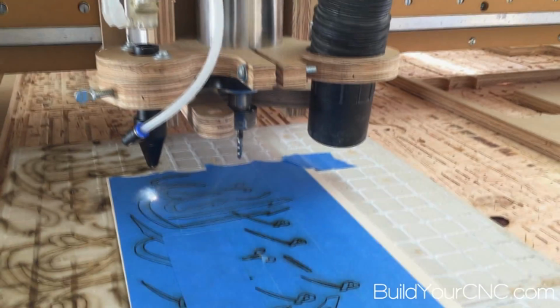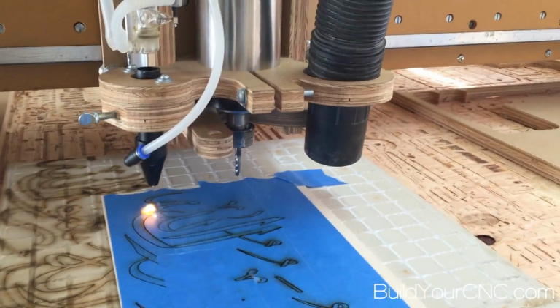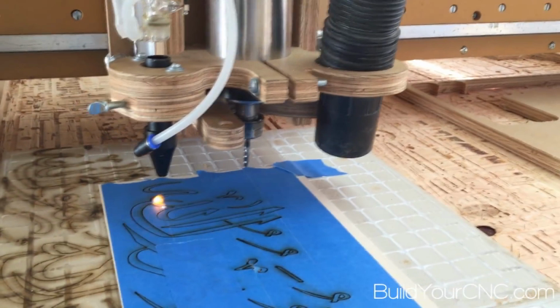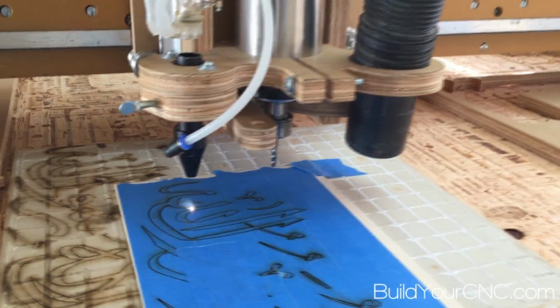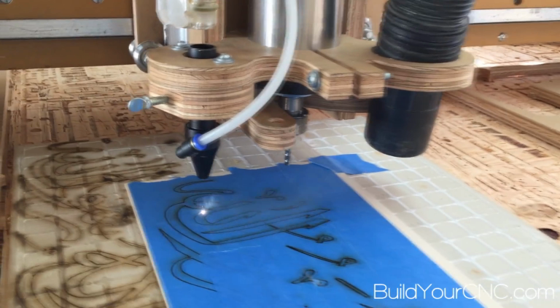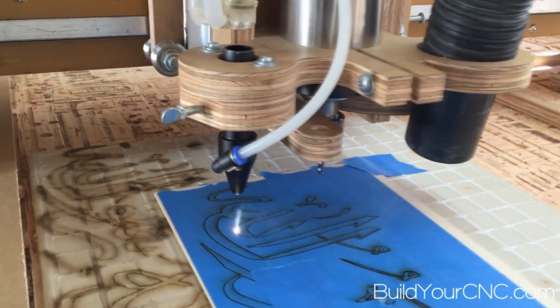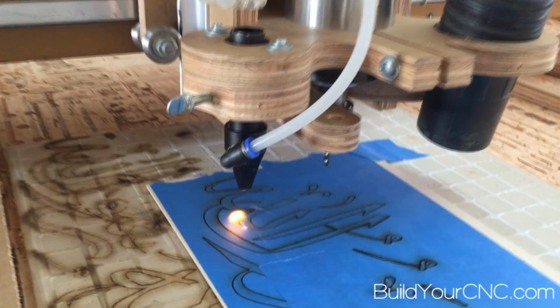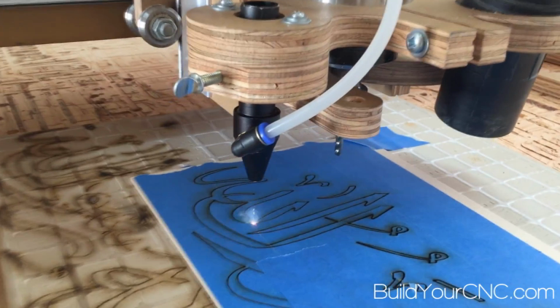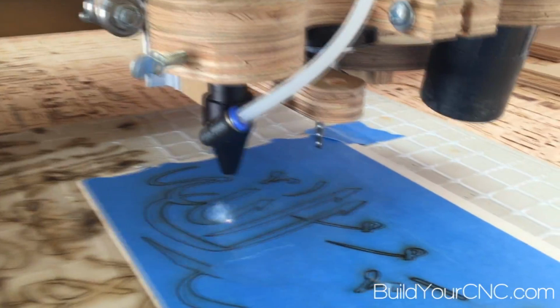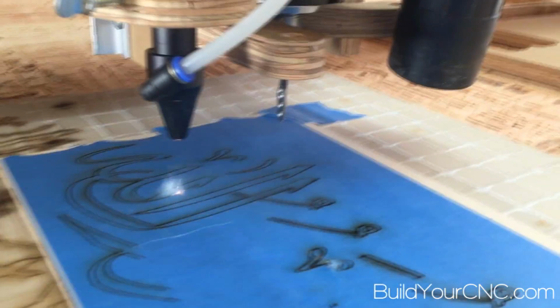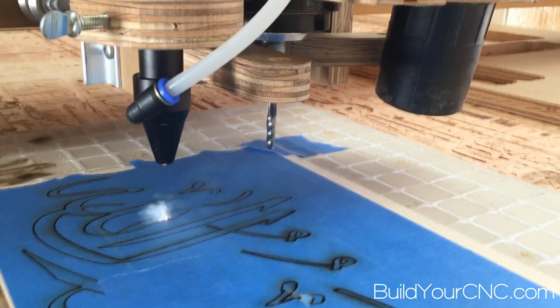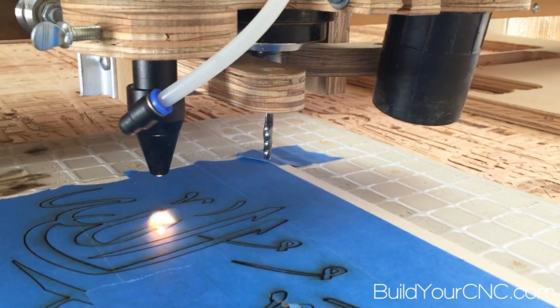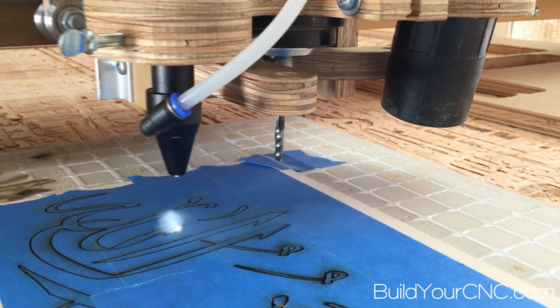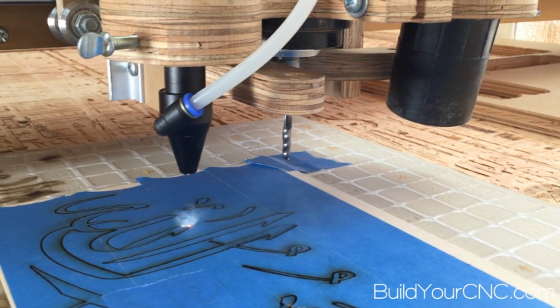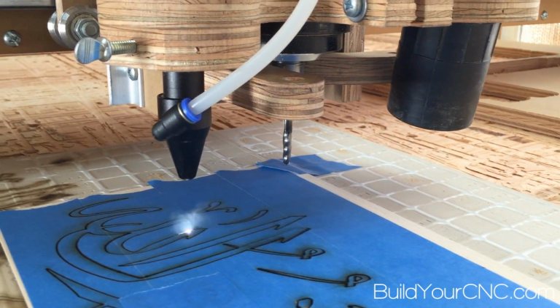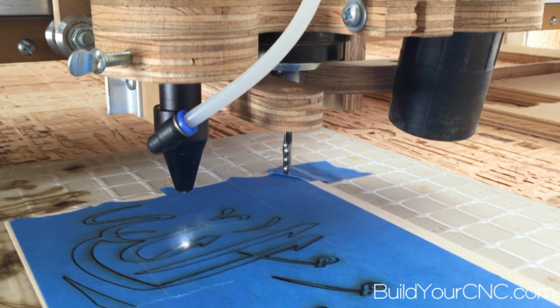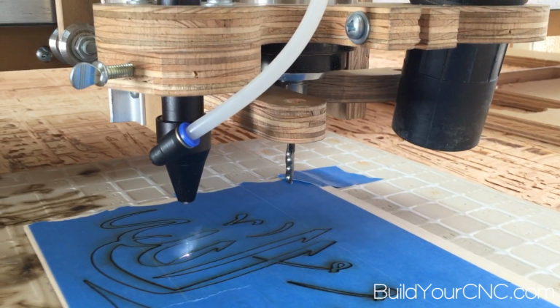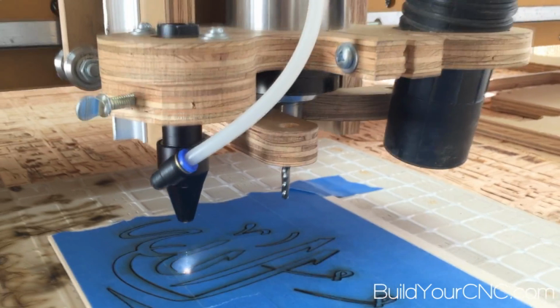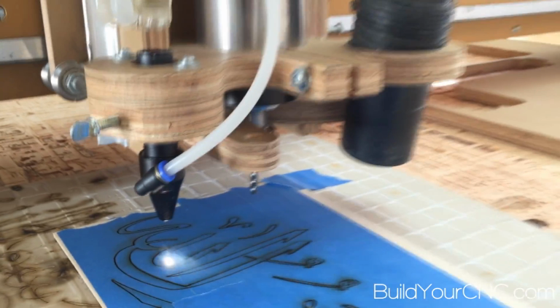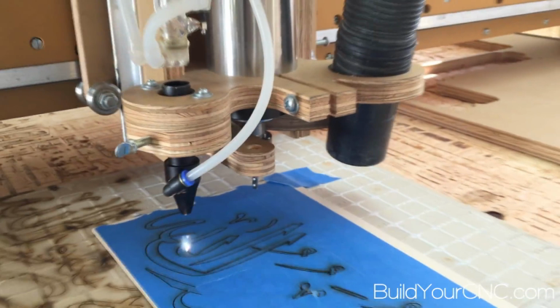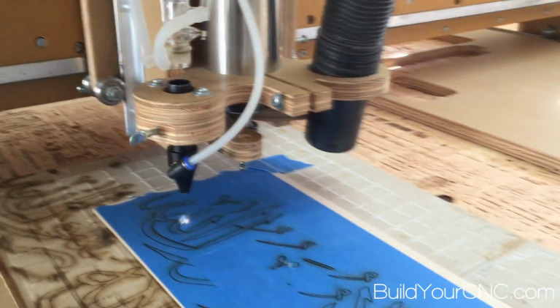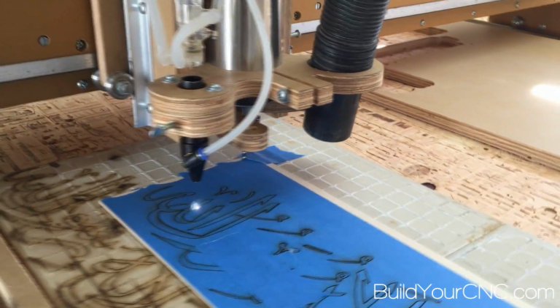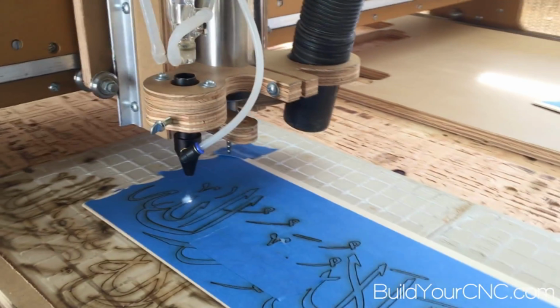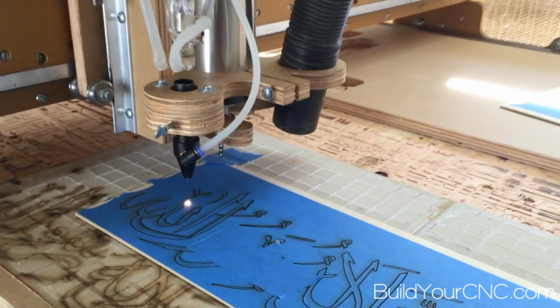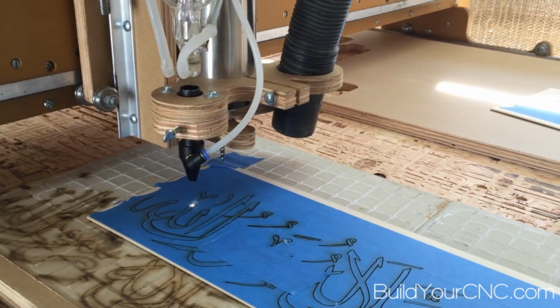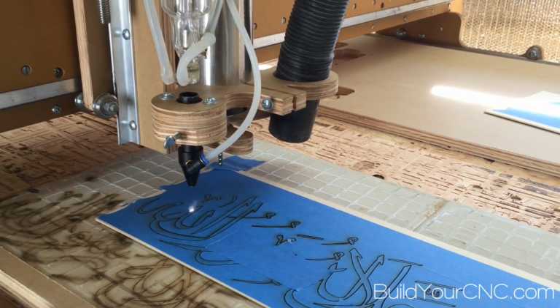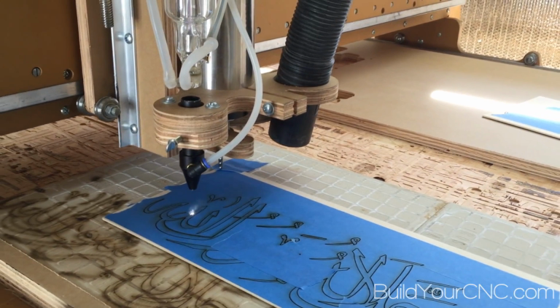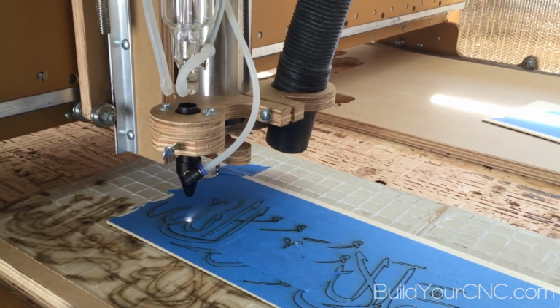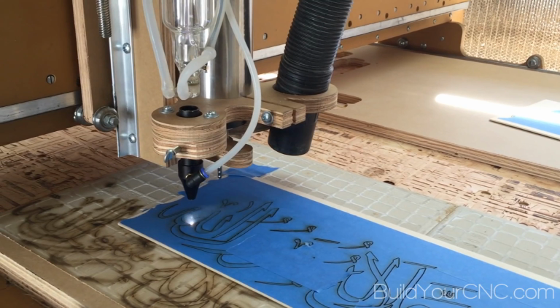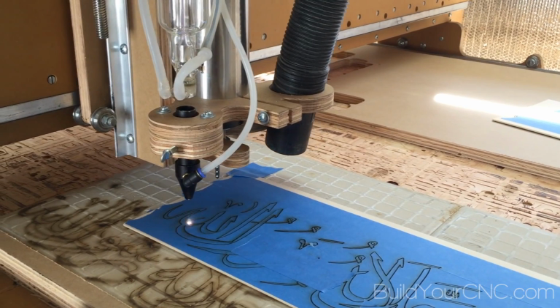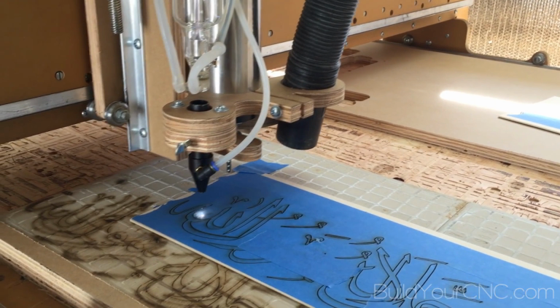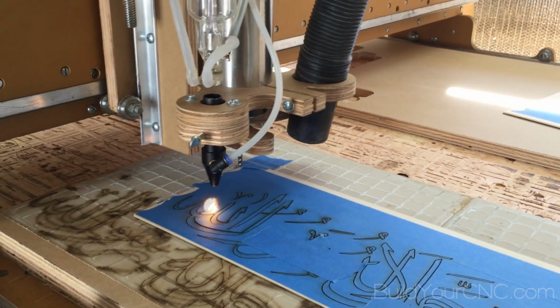Here we have the tape on and we also have the vacuum running. You will notice that the vacuum, even though it's quite far away from the nozzle, still picks up pretty much most or almost all of the smoke that is being produced from the cutting.